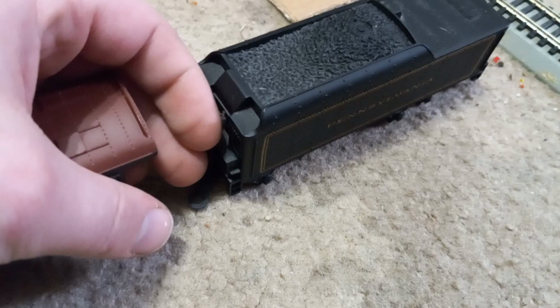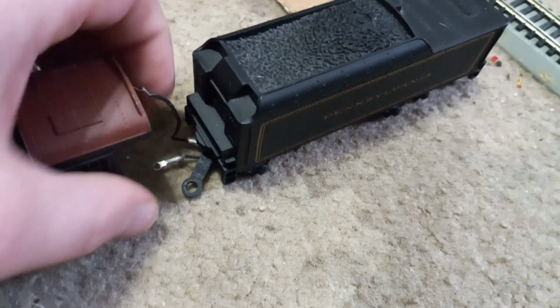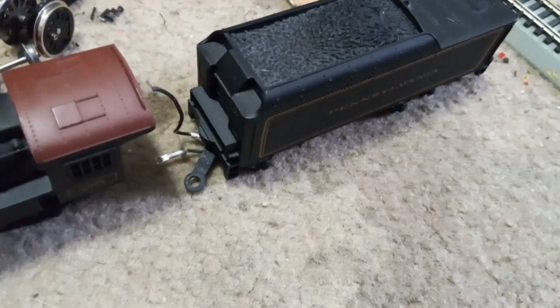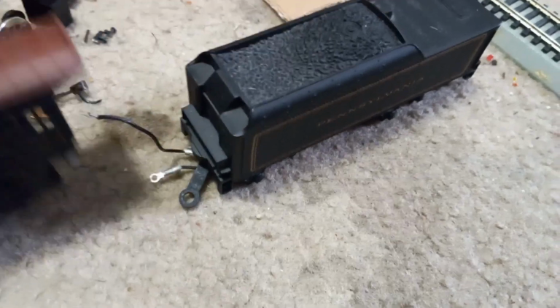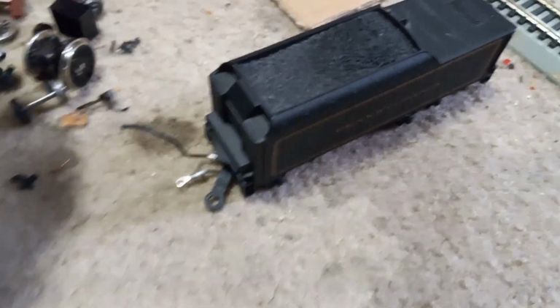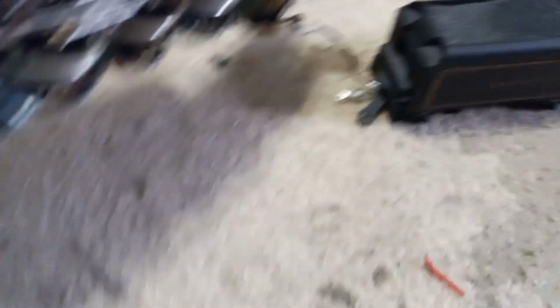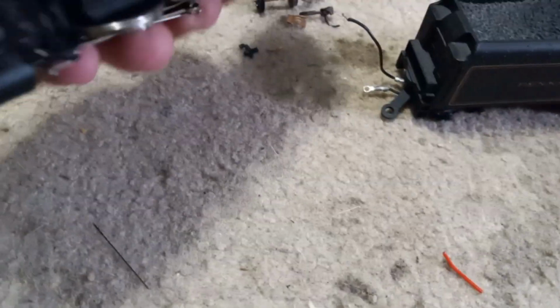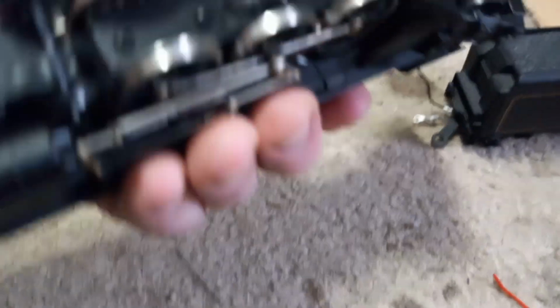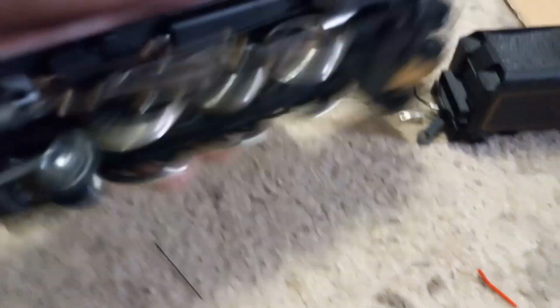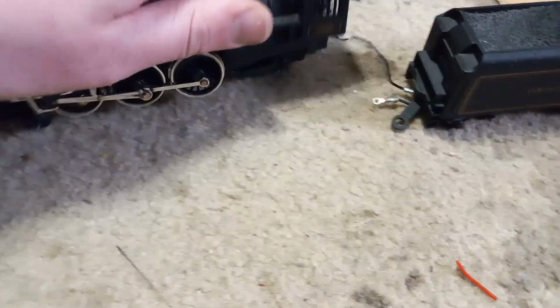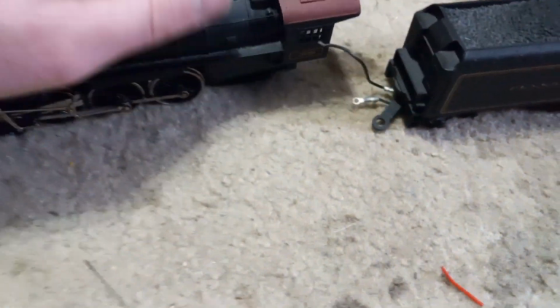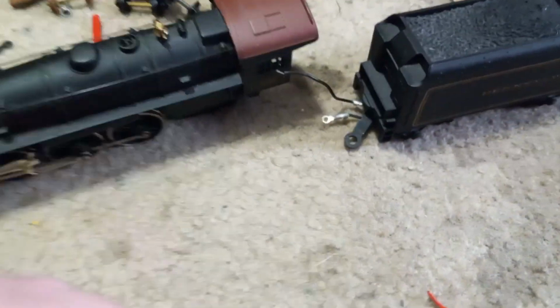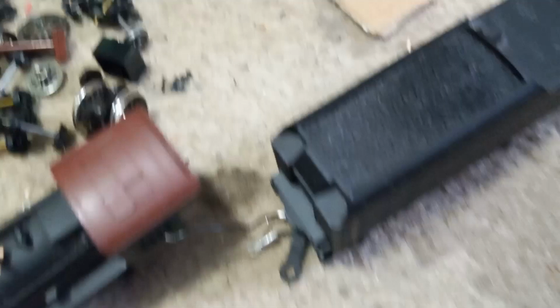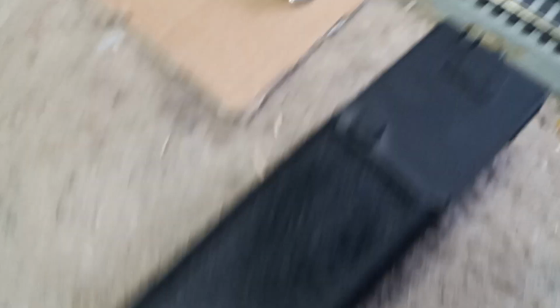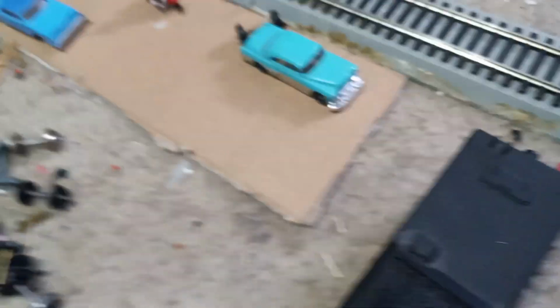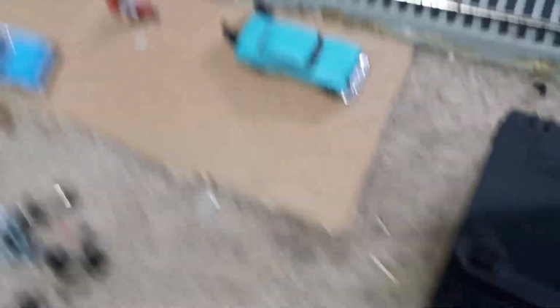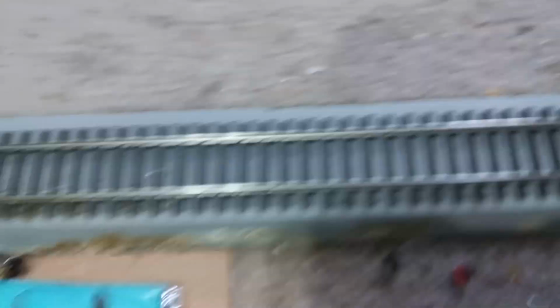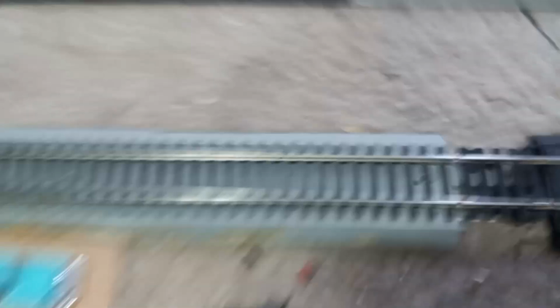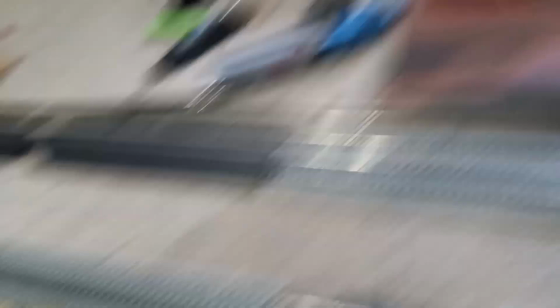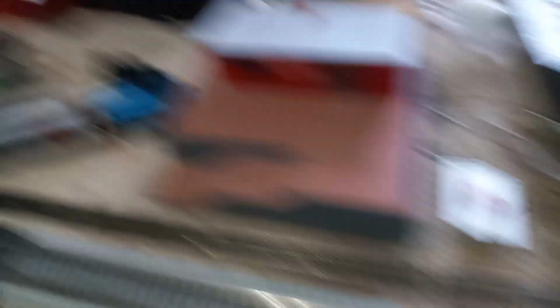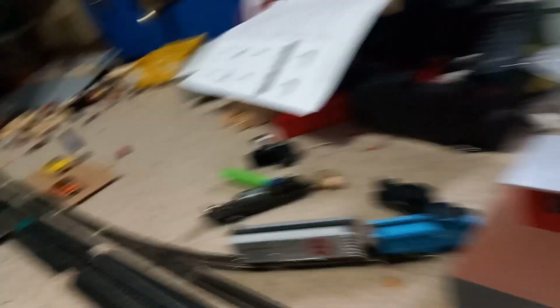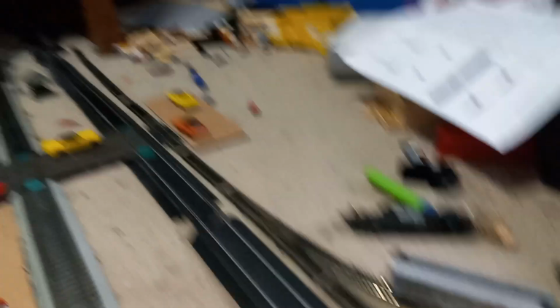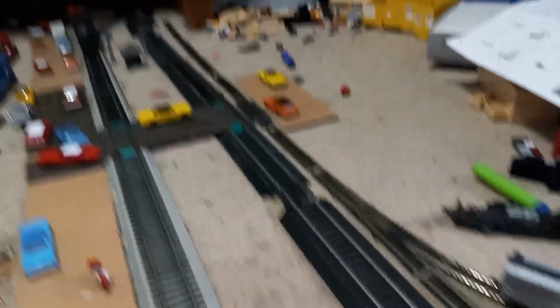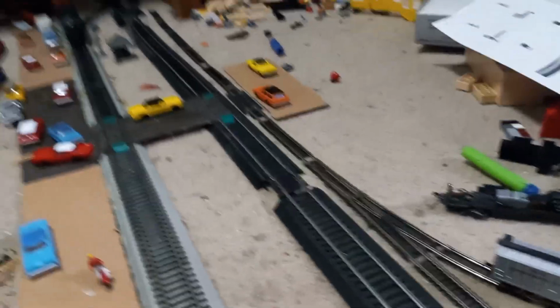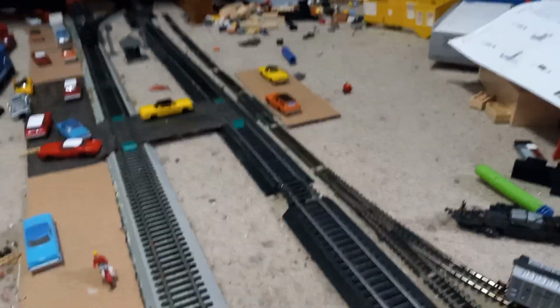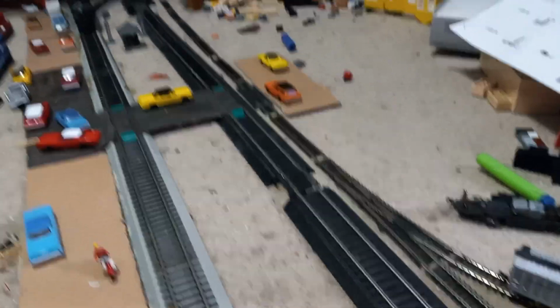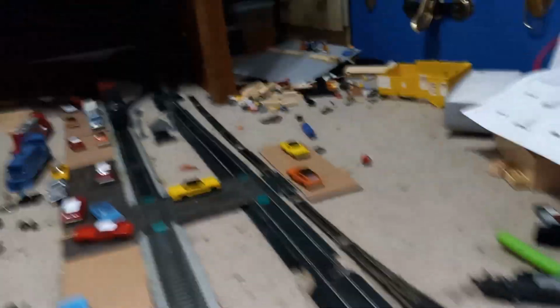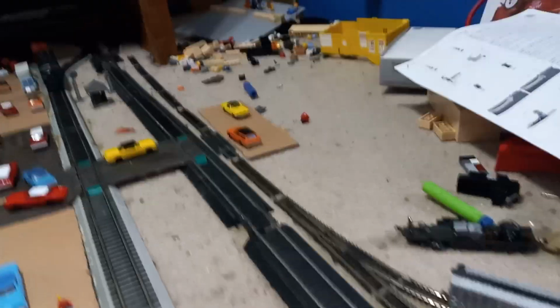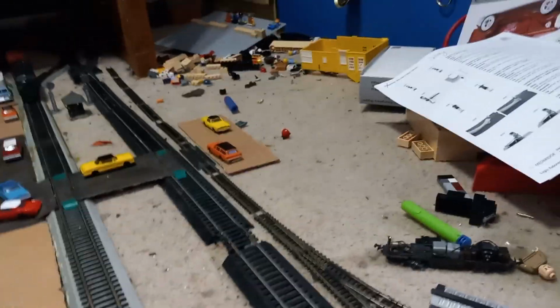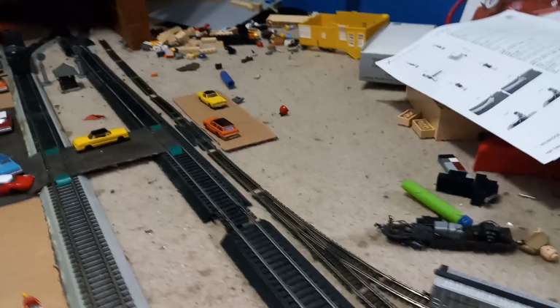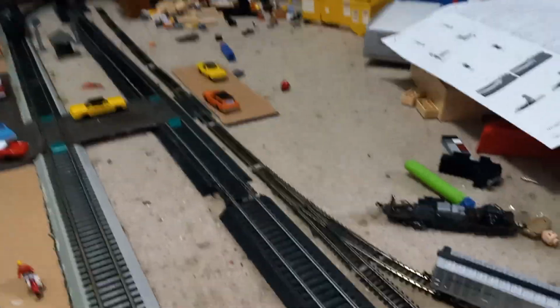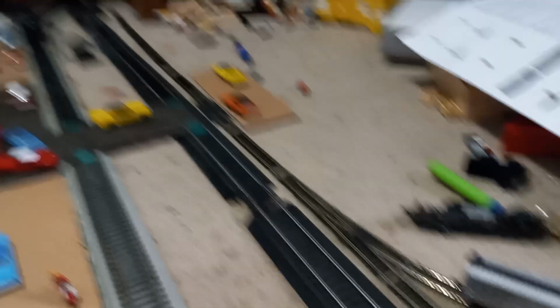It does run though — pretty decent runner. As you can clearly hear, it works.